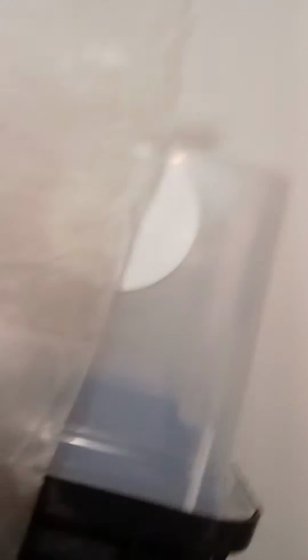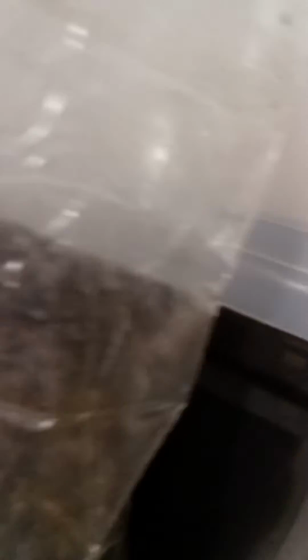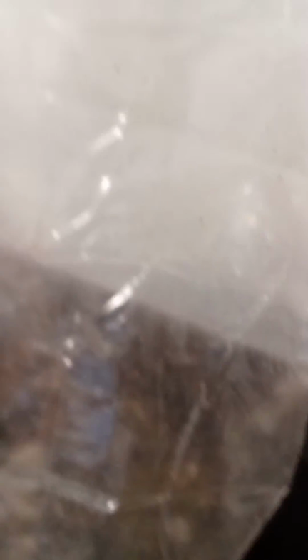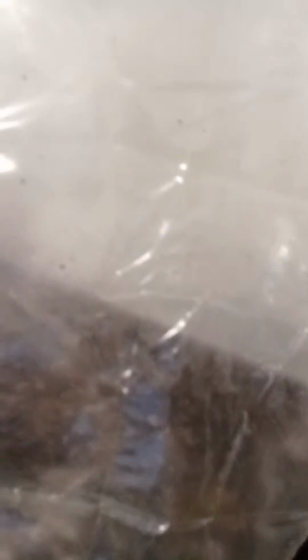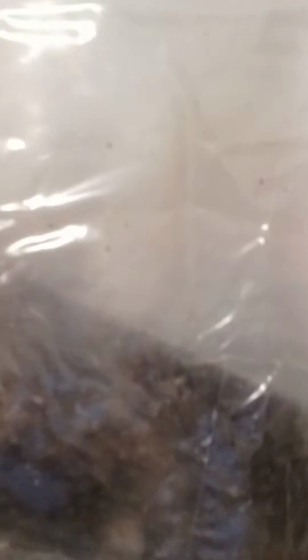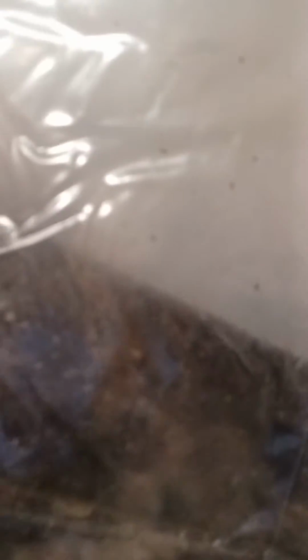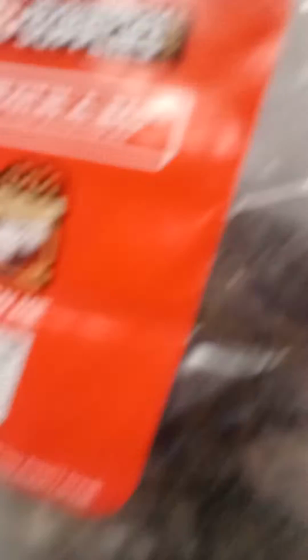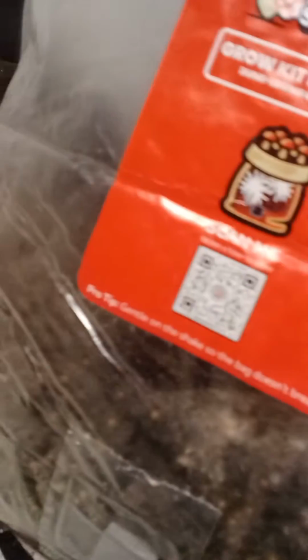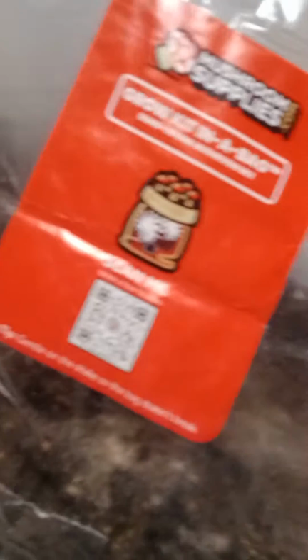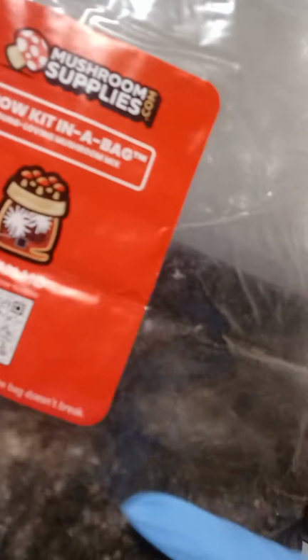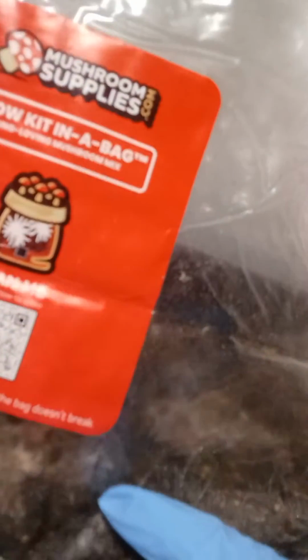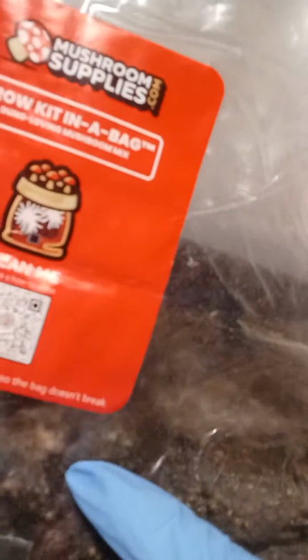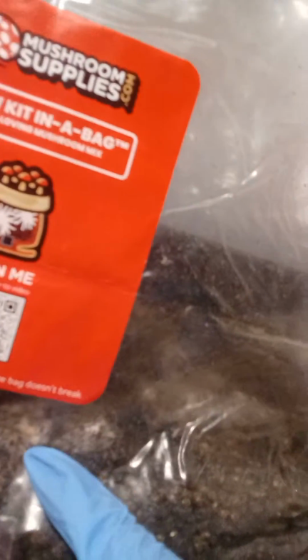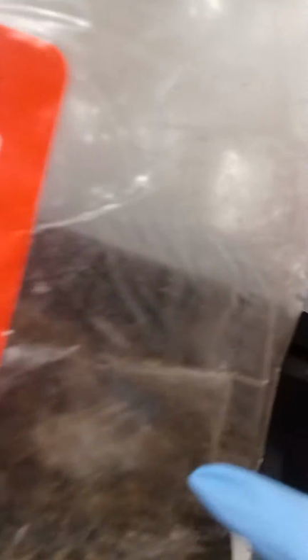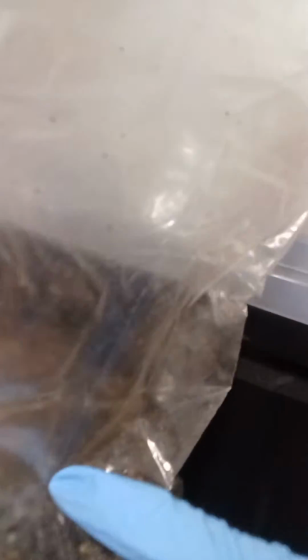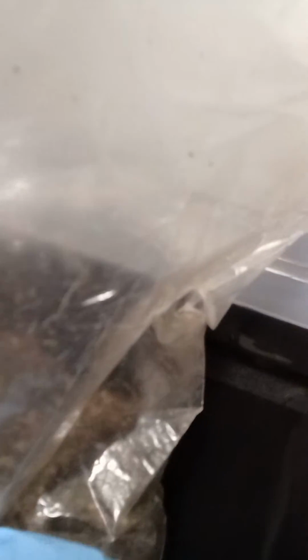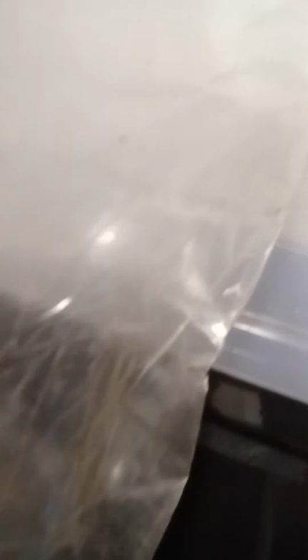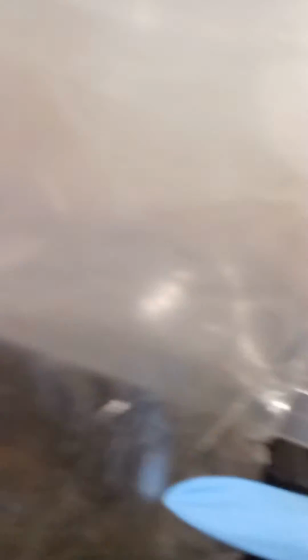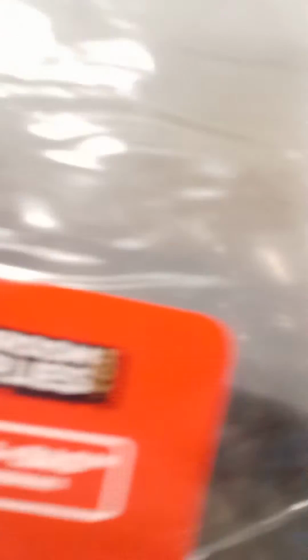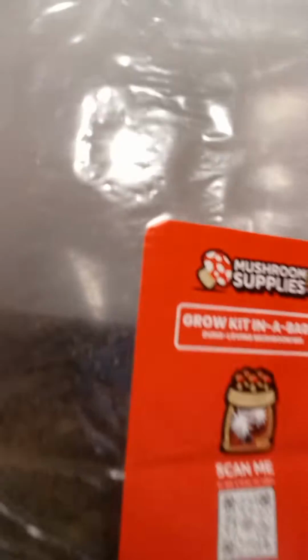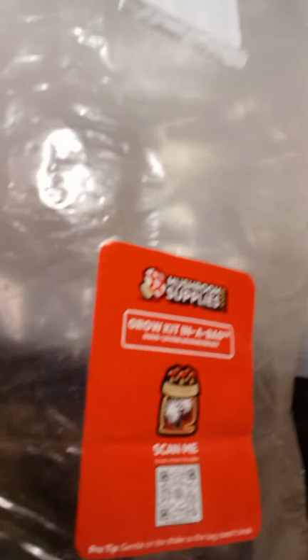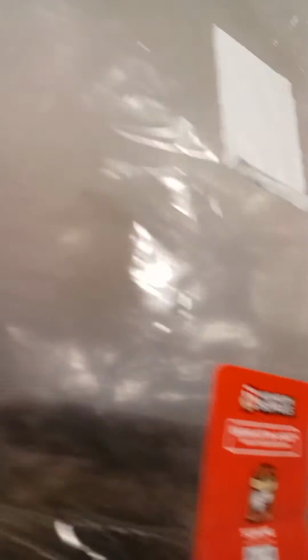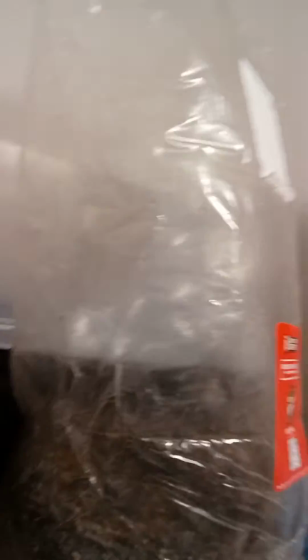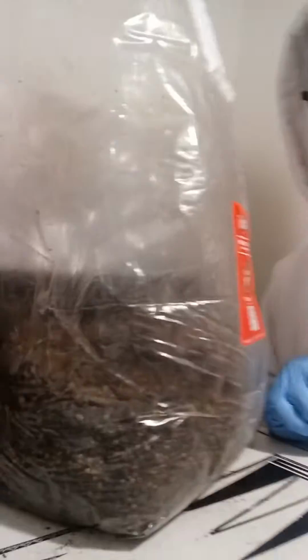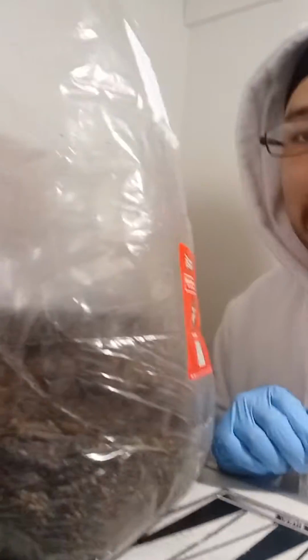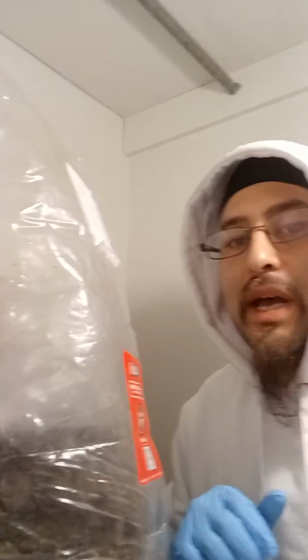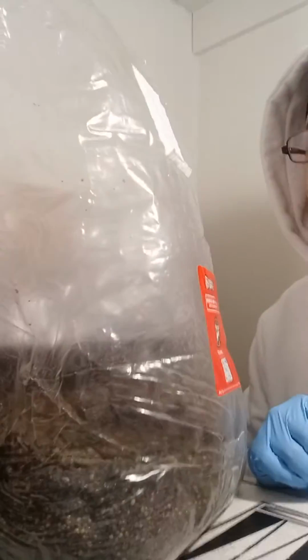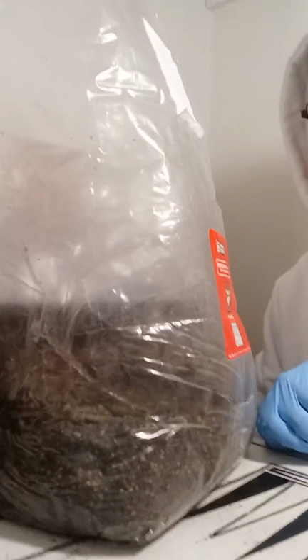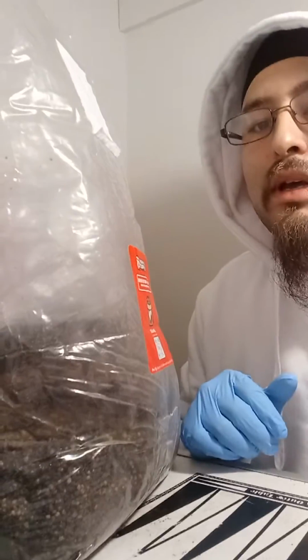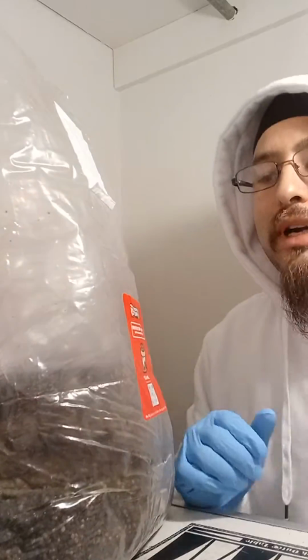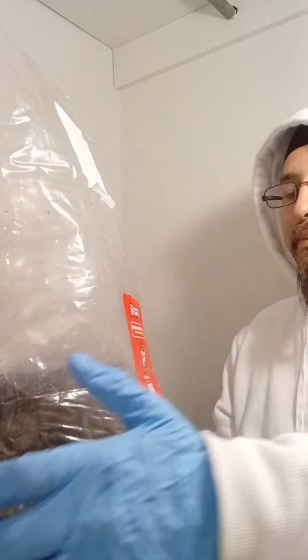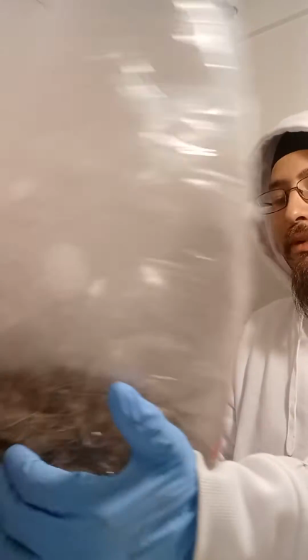I have a couple chunks here of mycelium growing. Big chunks there, one over here, a couple small ones over there. So what we're going to do is just lay the bag down and break it up a little bit.